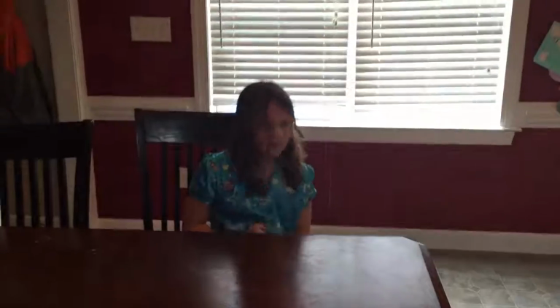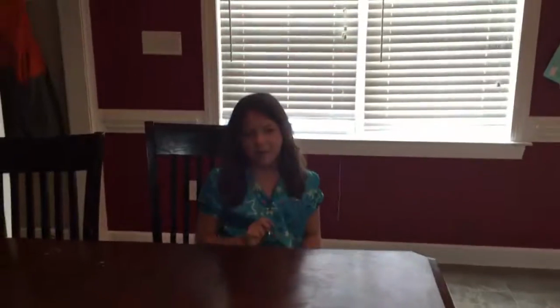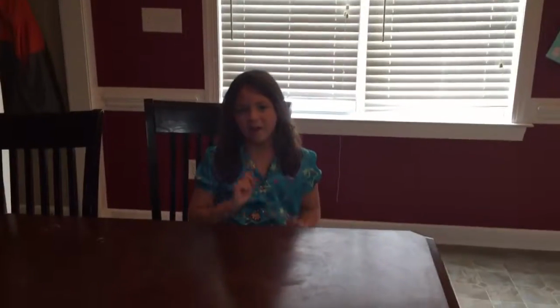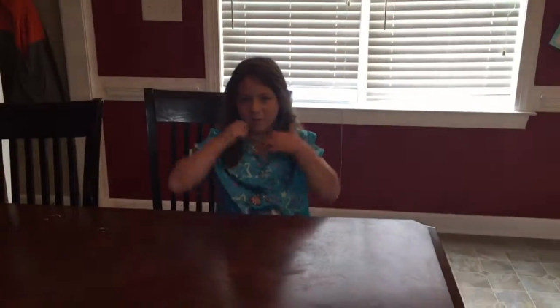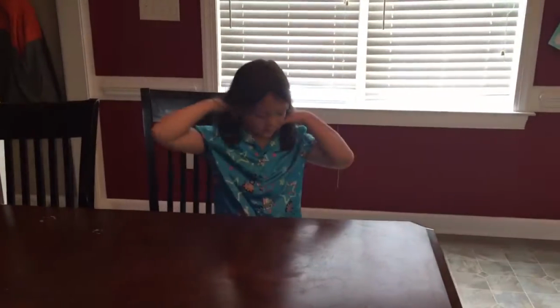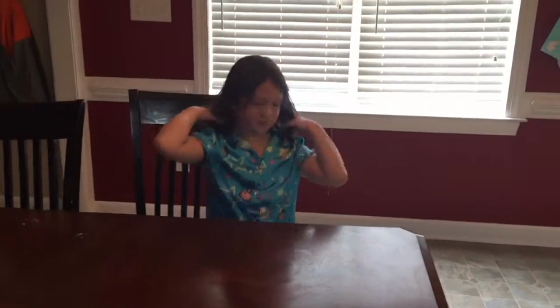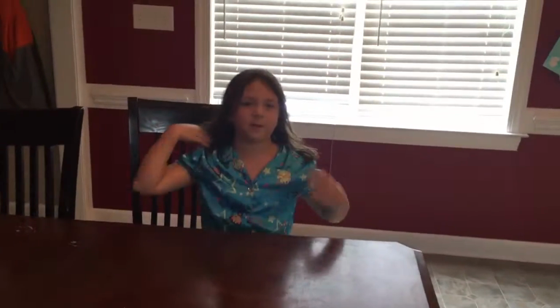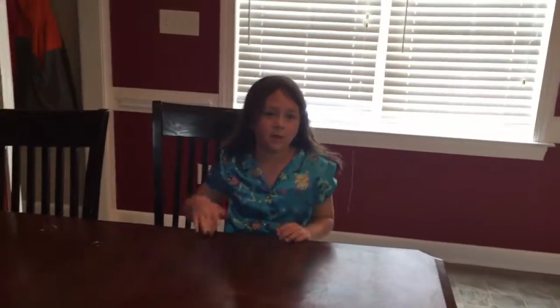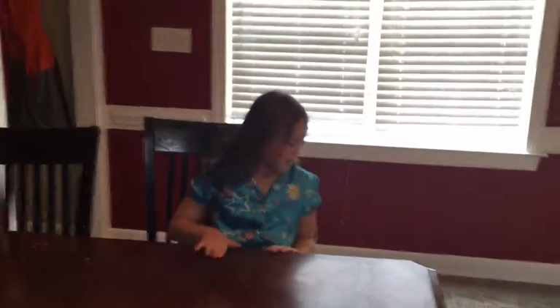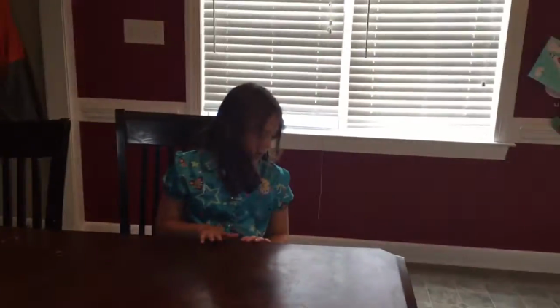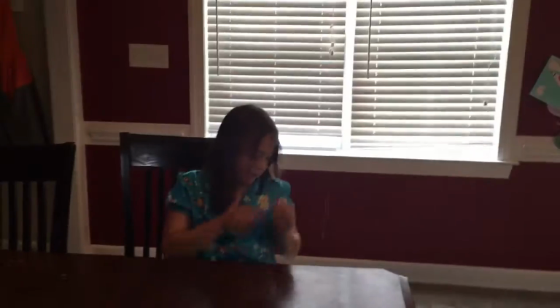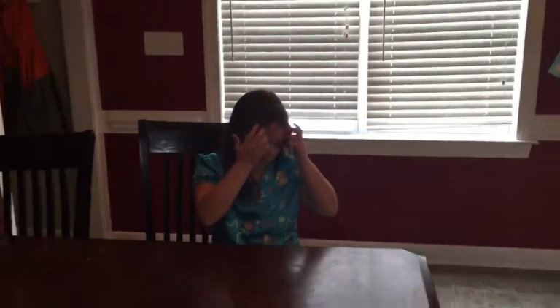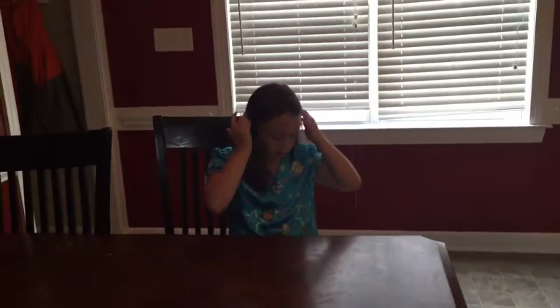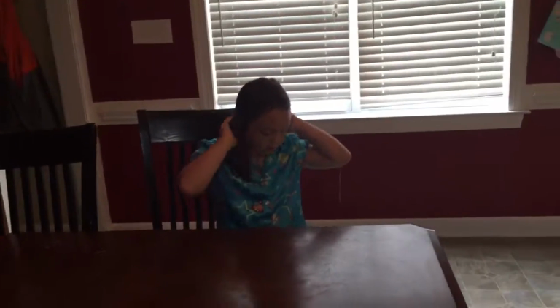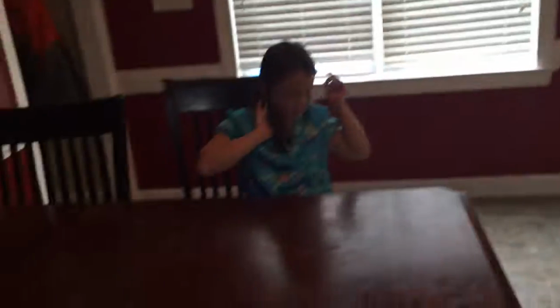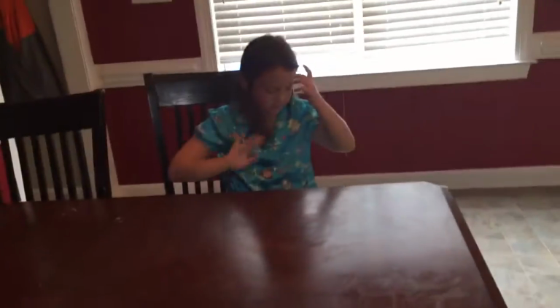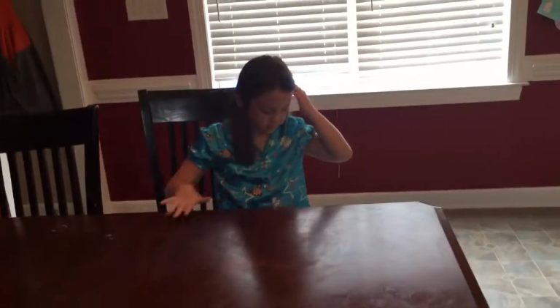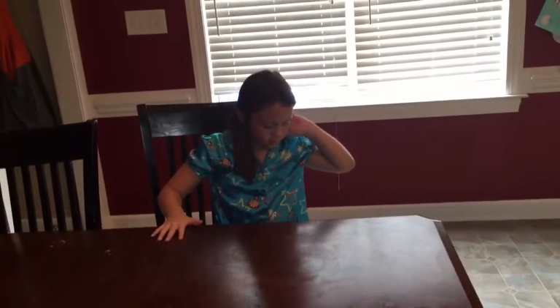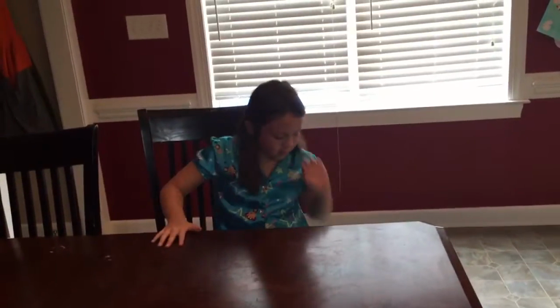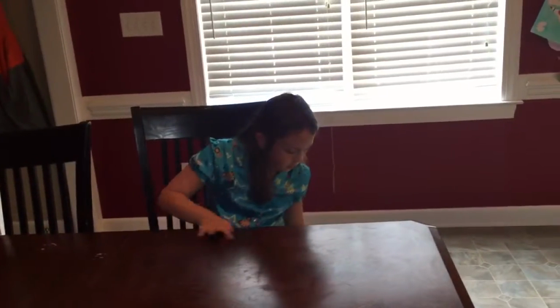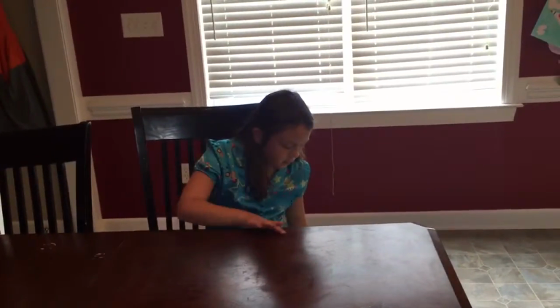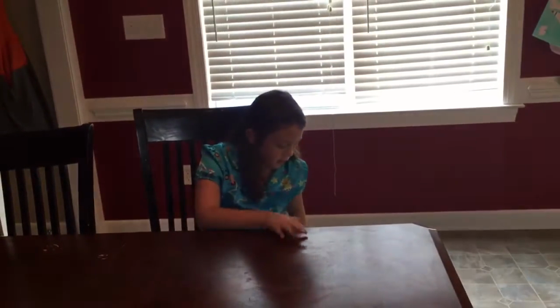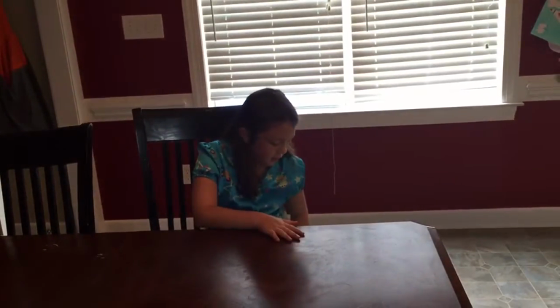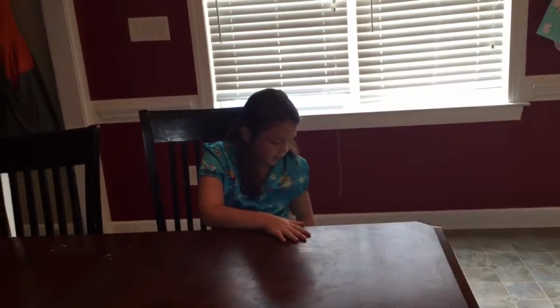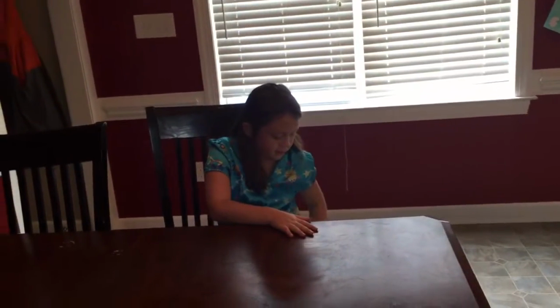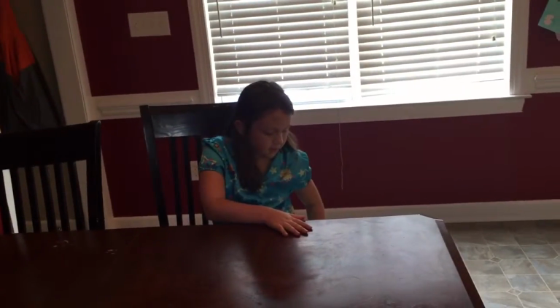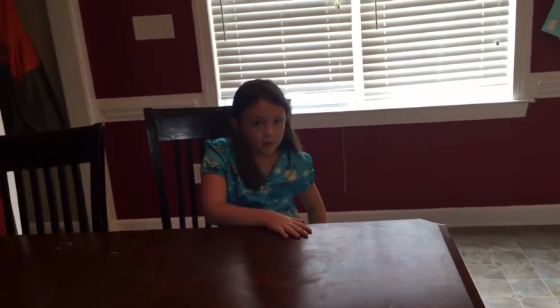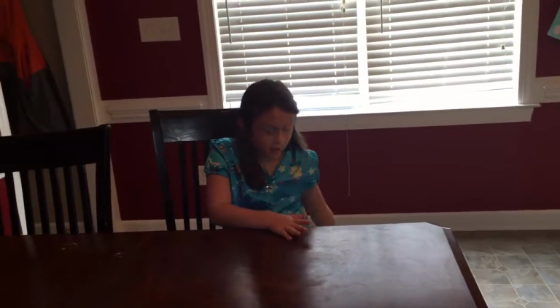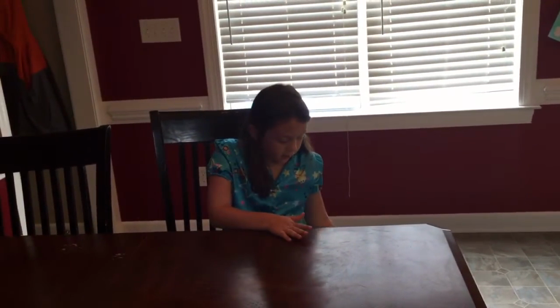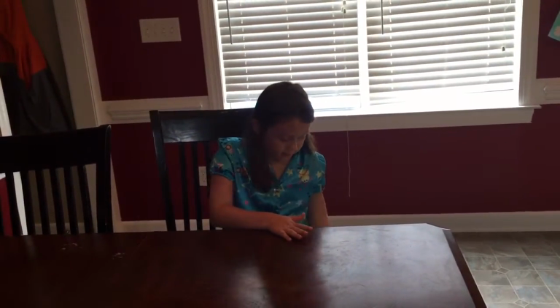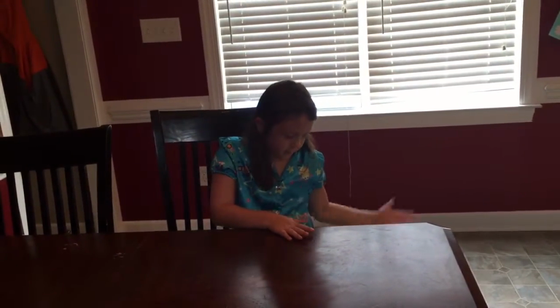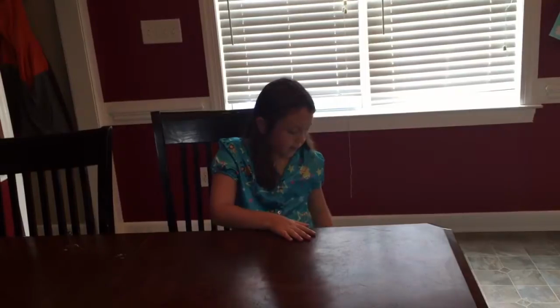Hello everybody, today we're going to be reviewing this Art 101 Kids Art Kits Playset.